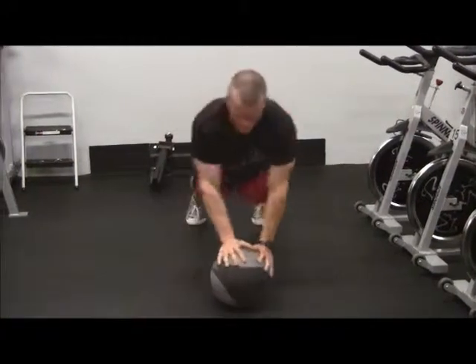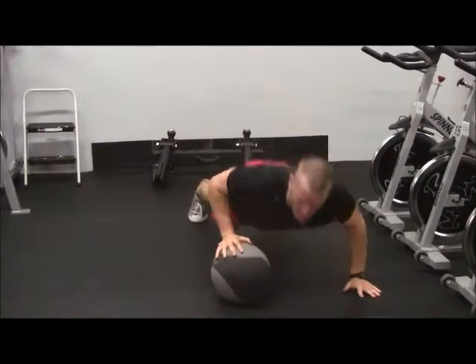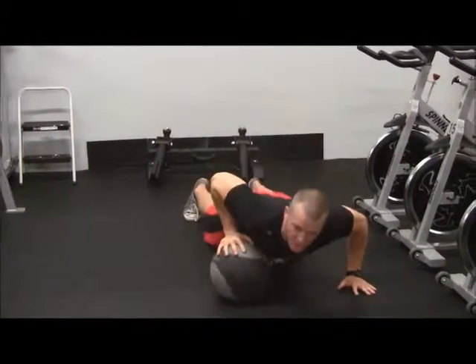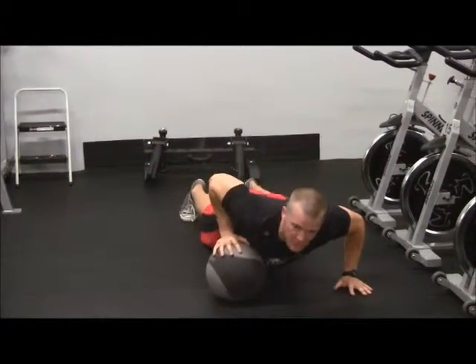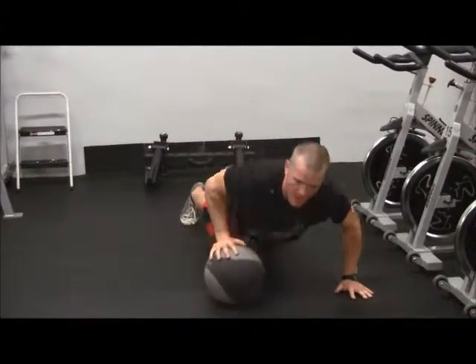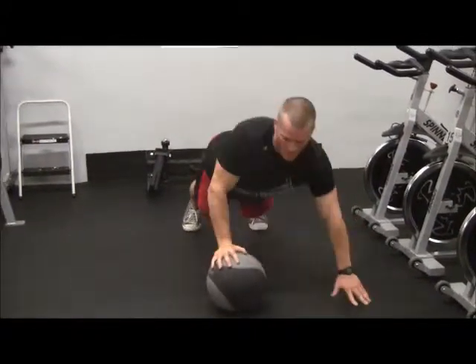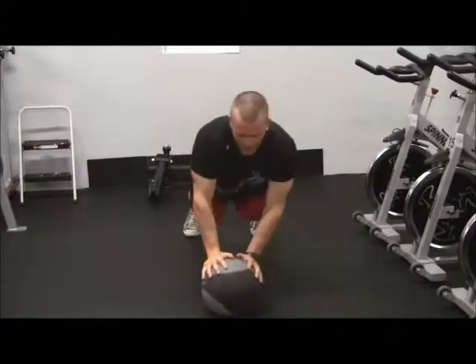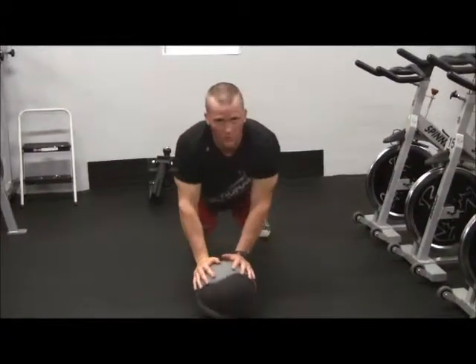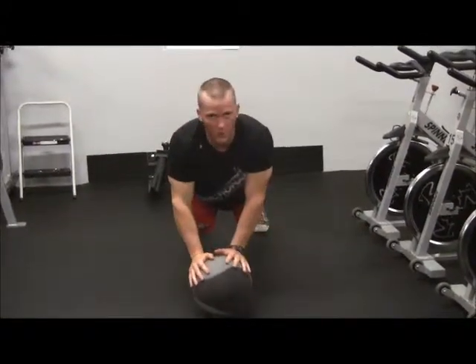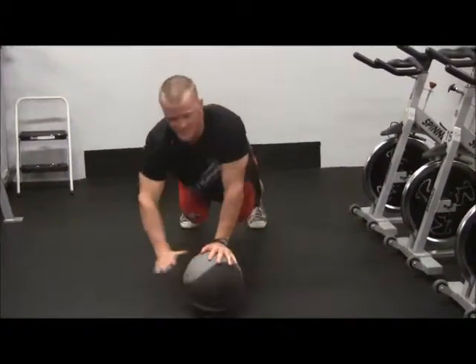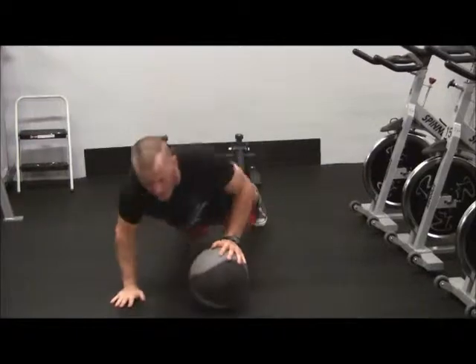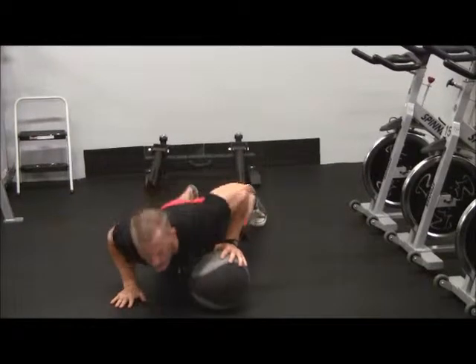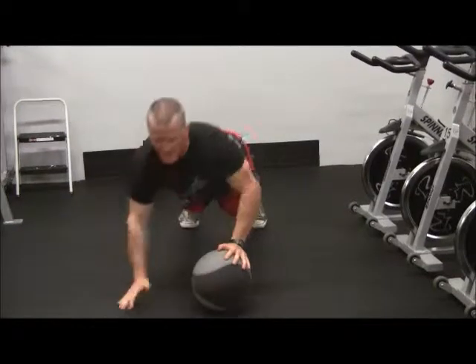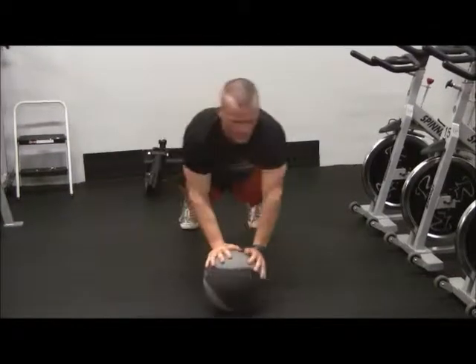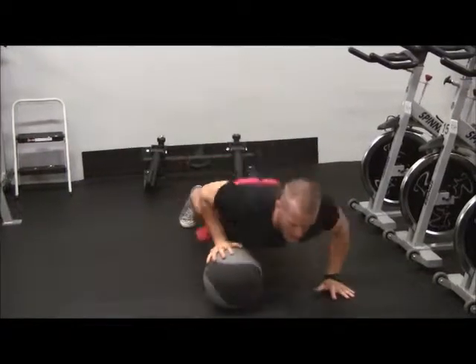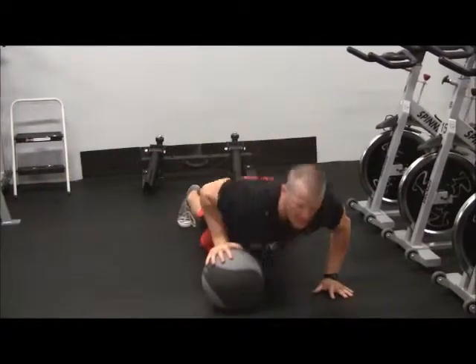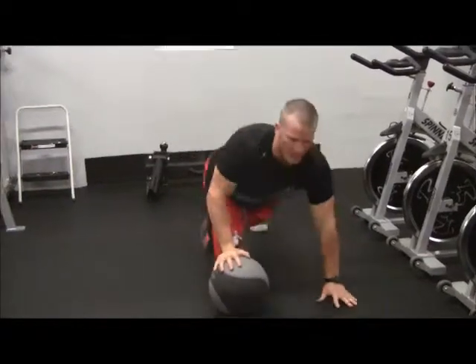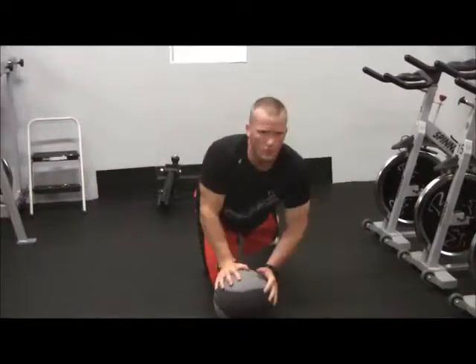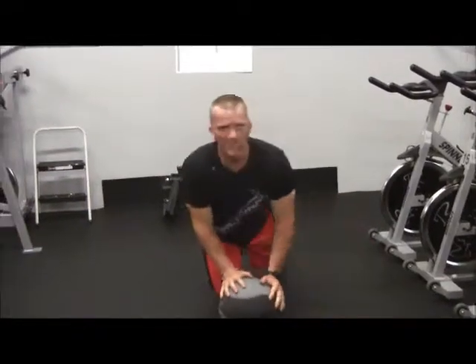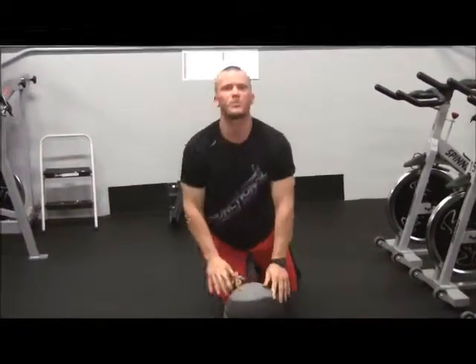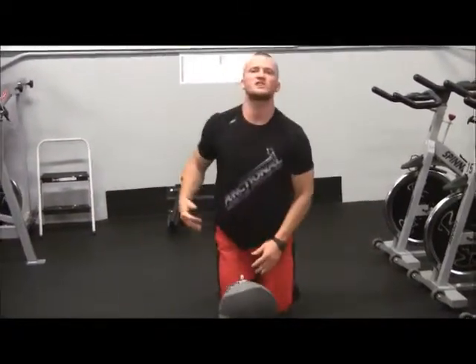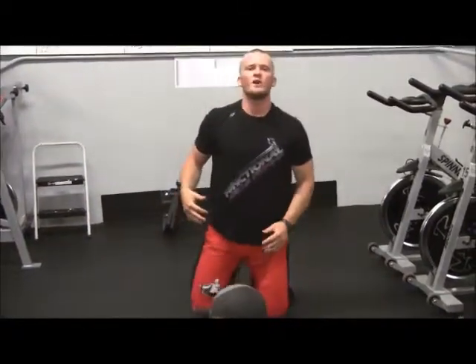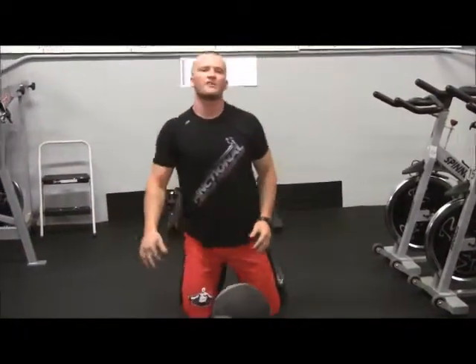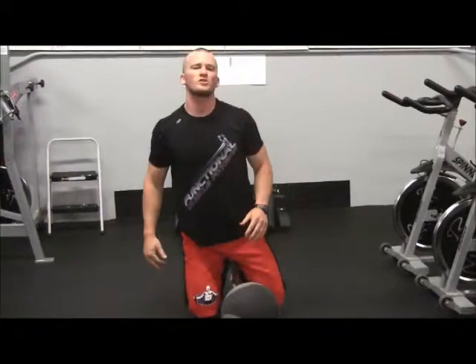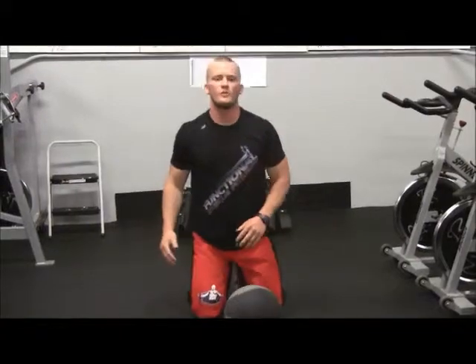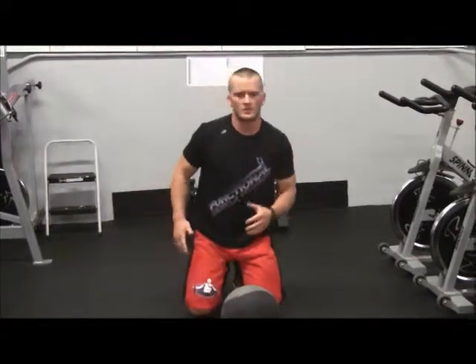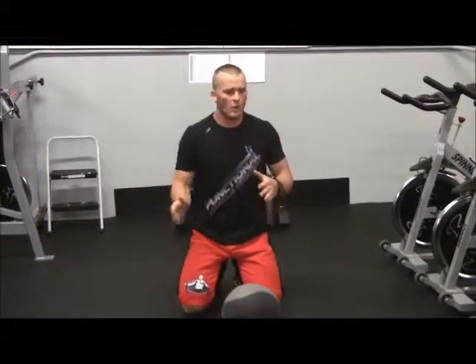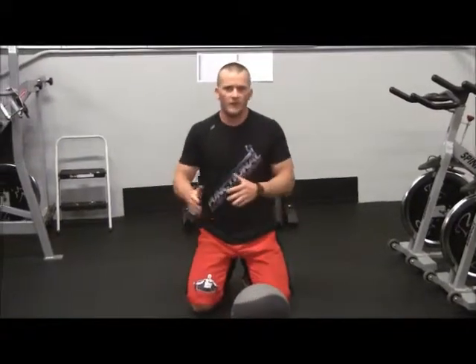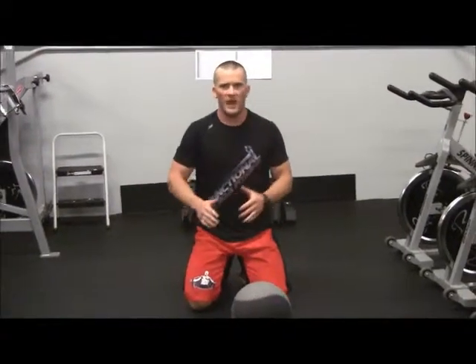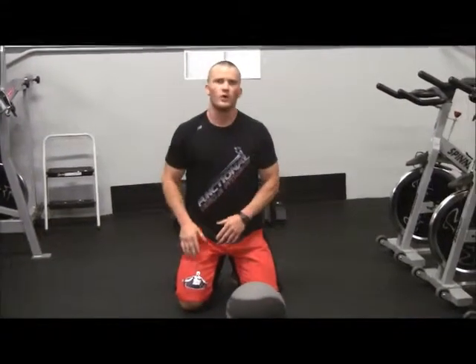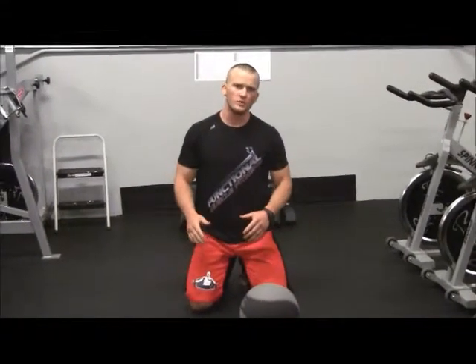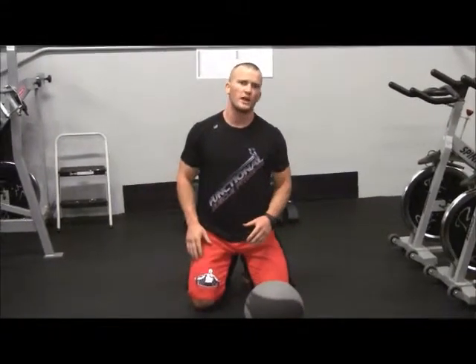You notice how I come up and over, put both hands down, then I am back down. Again, you want to have an explosive movement on this one — back and forth, back and forth, really, really quick.